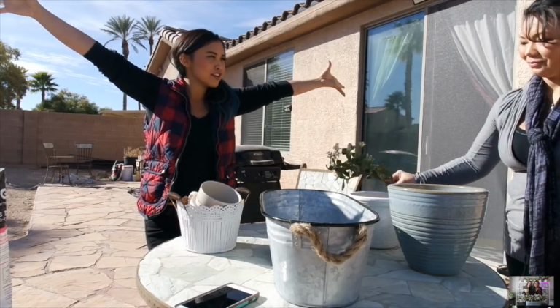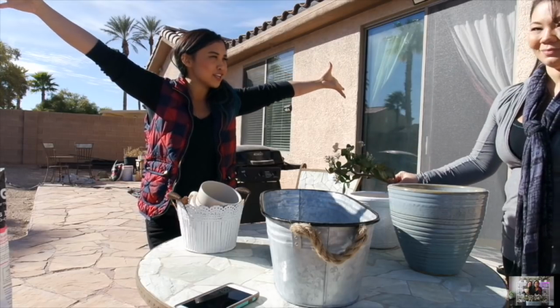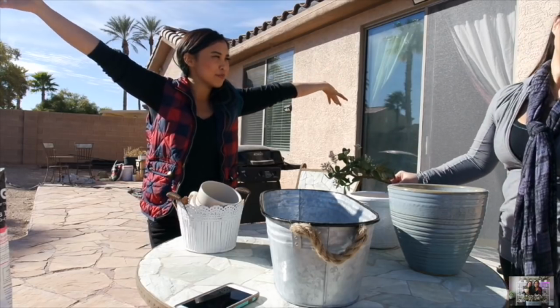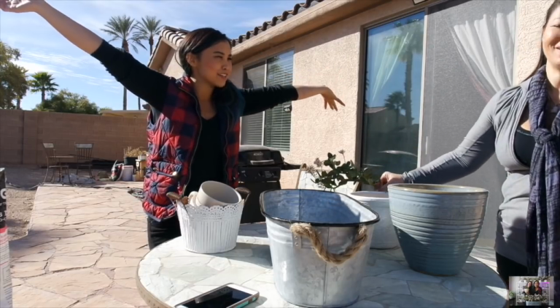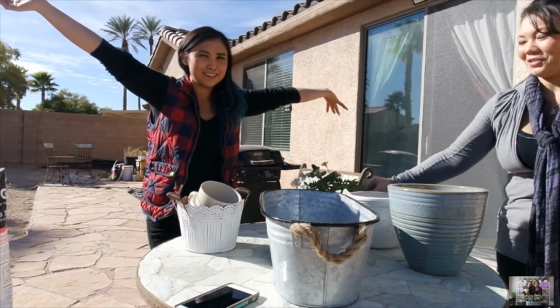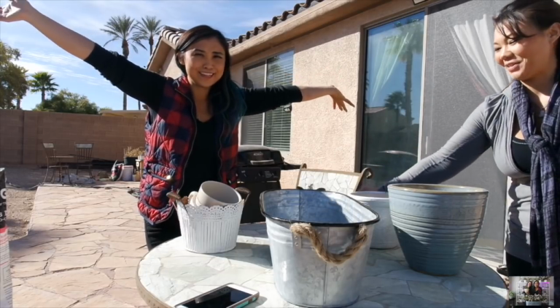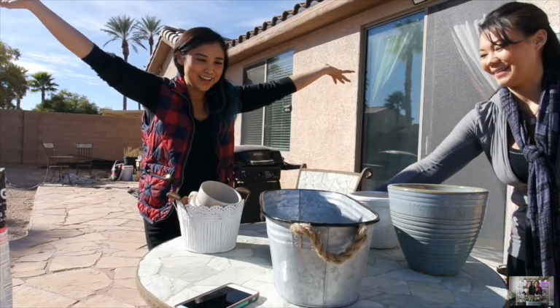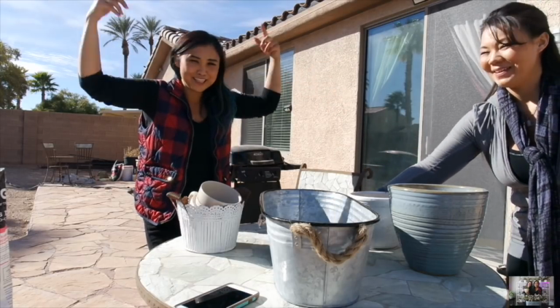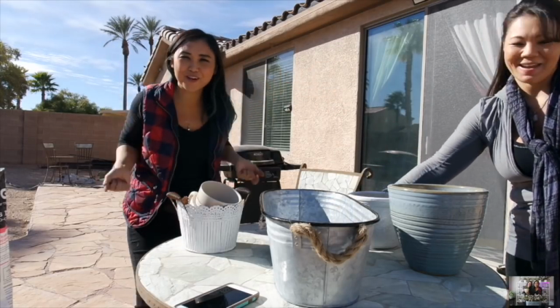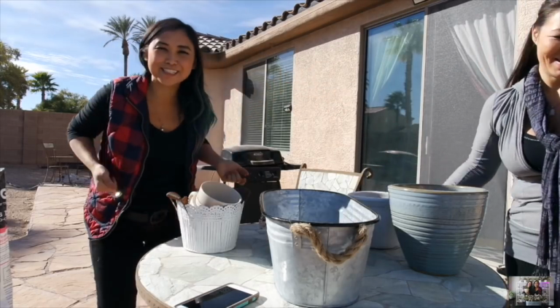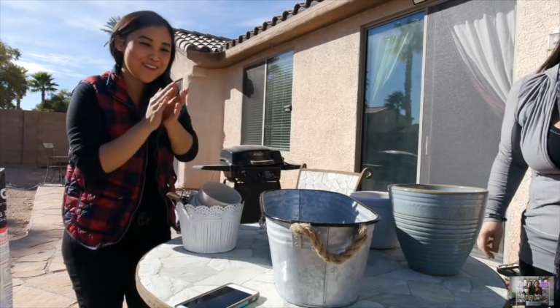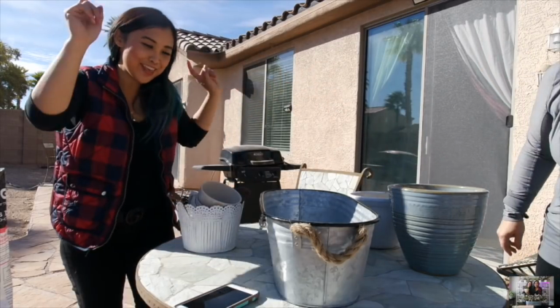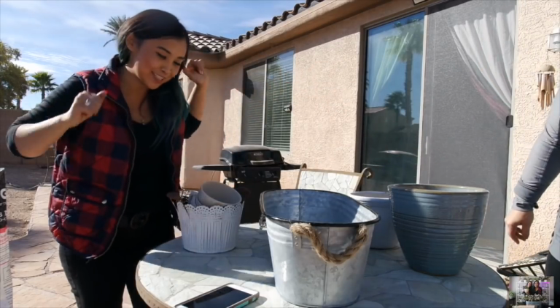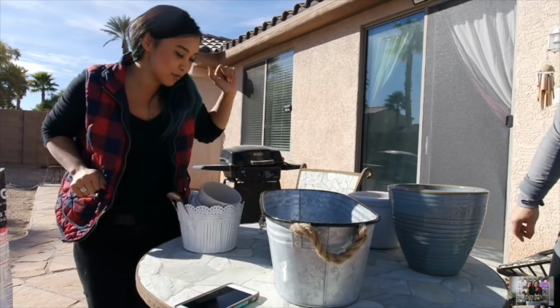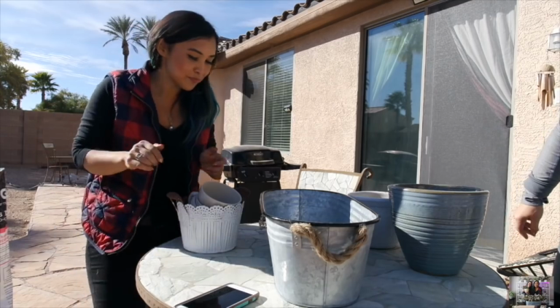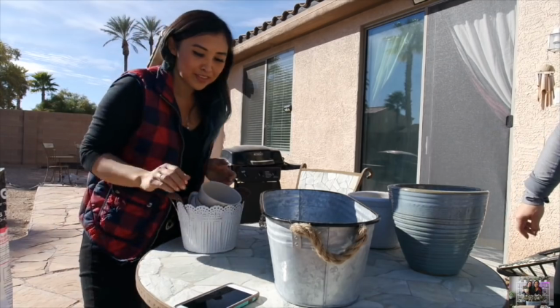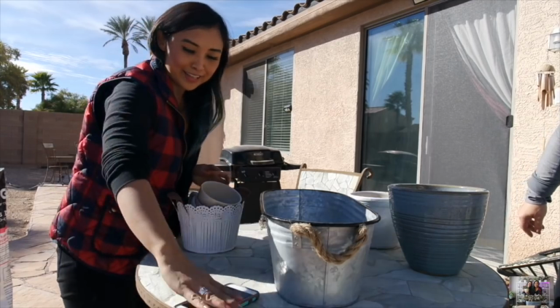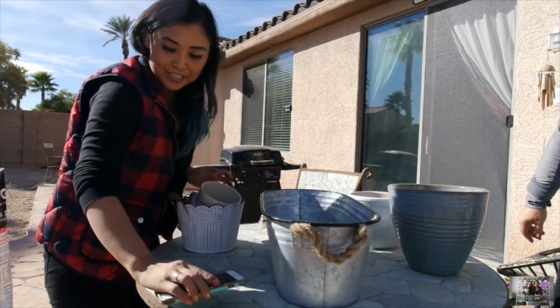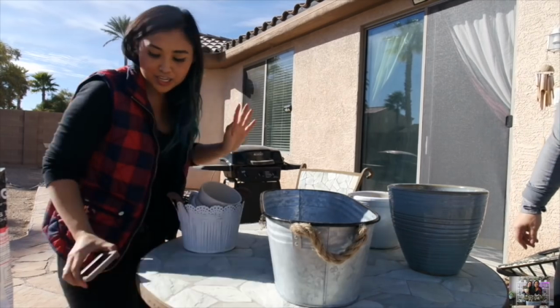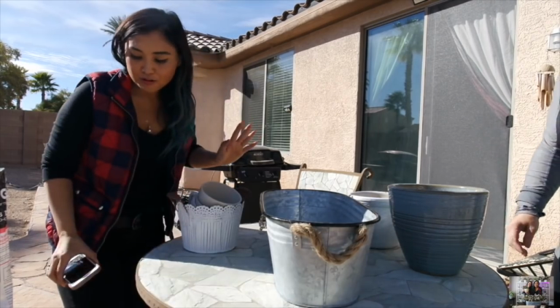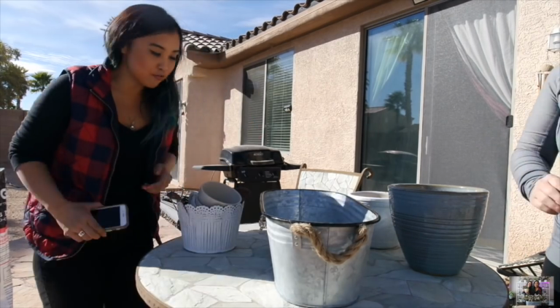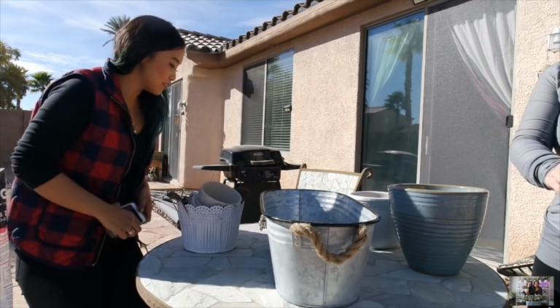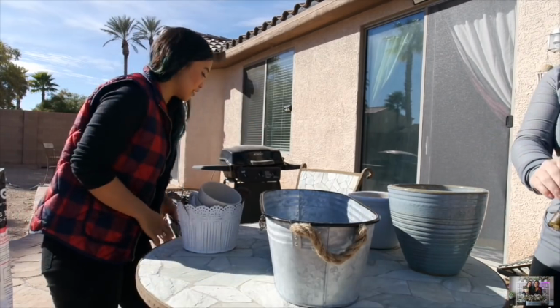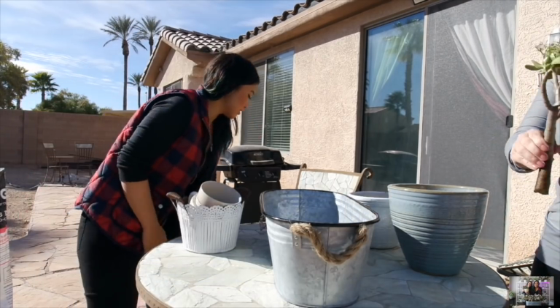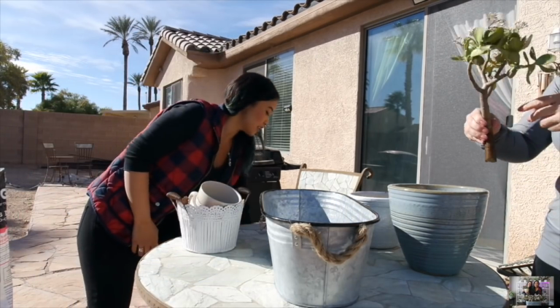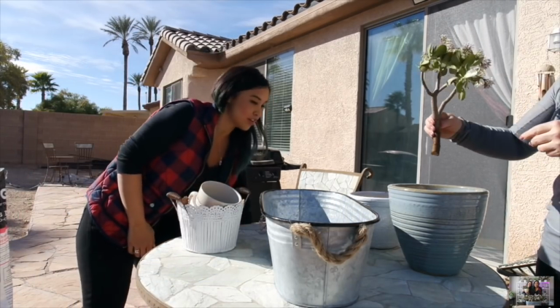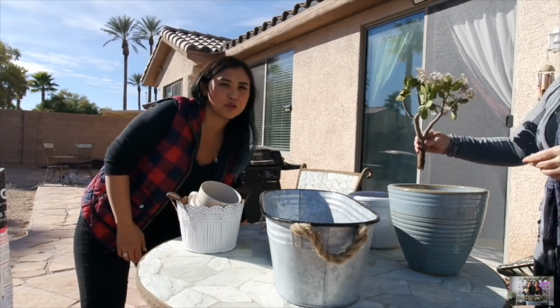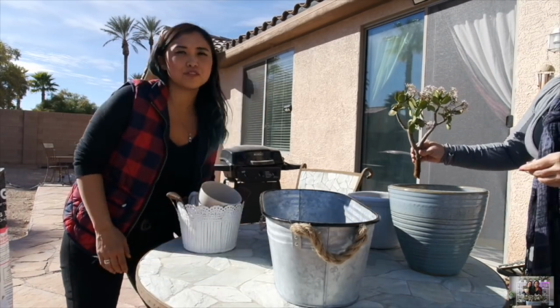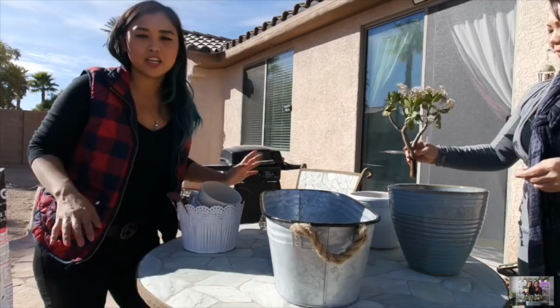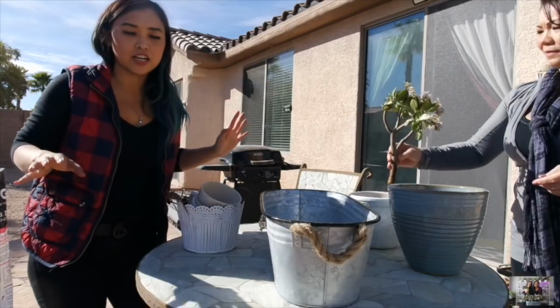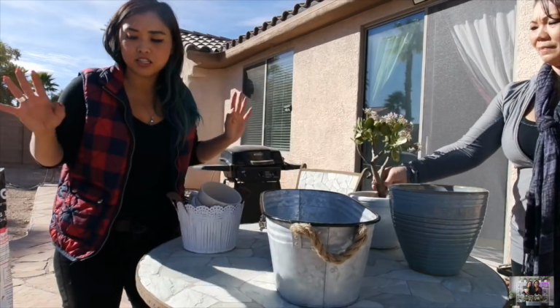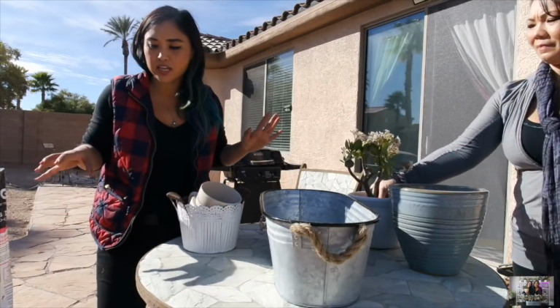I'm going to do part two of Planting with Julen. Kira, are you excited to be my guest? She has no choice — that's the spirit! She's getting over a cold; I was sick, now she's sick. Beautiful day here in Las Vegas.